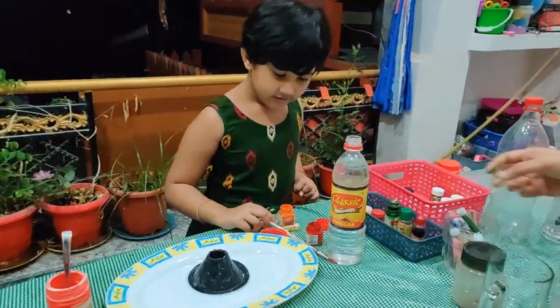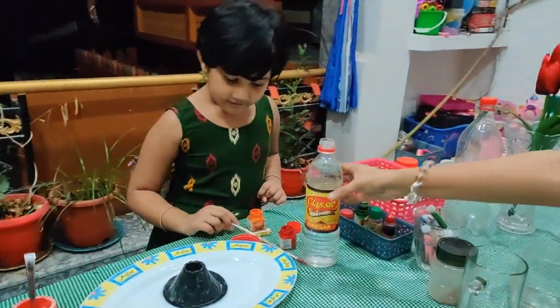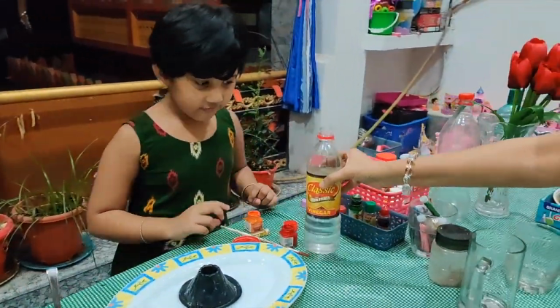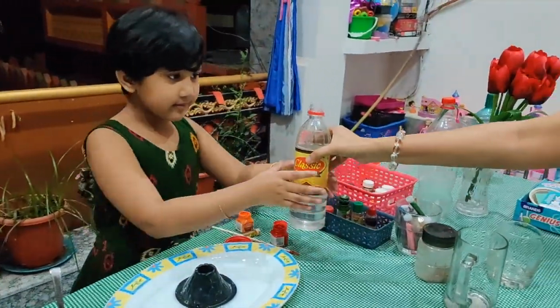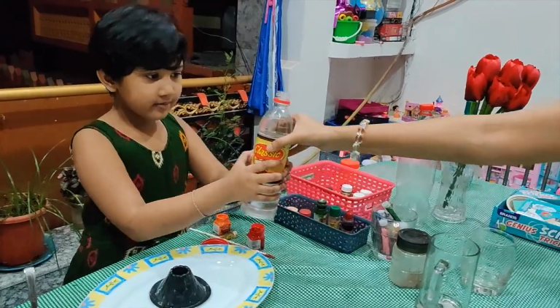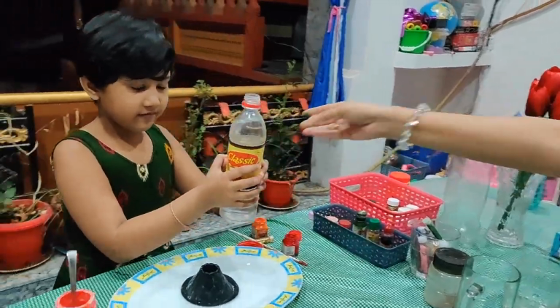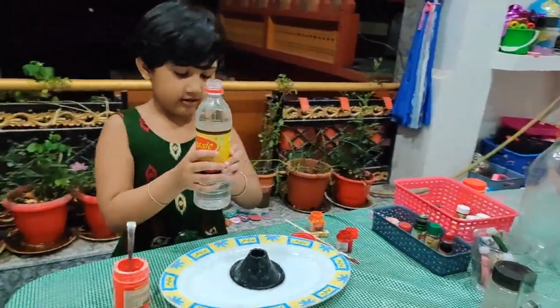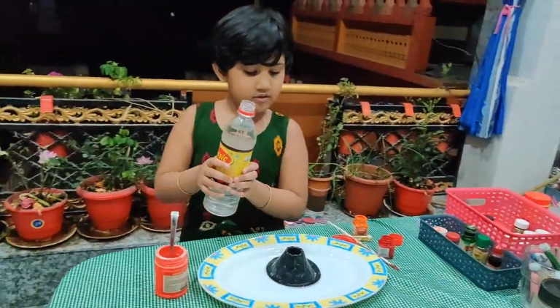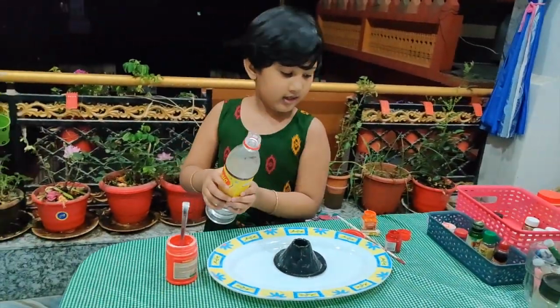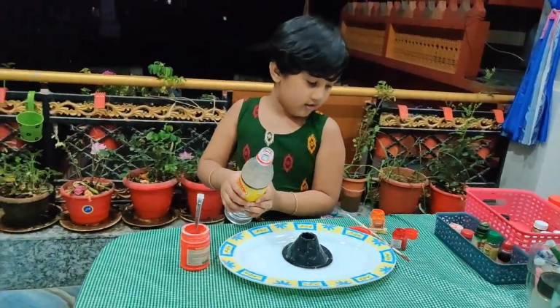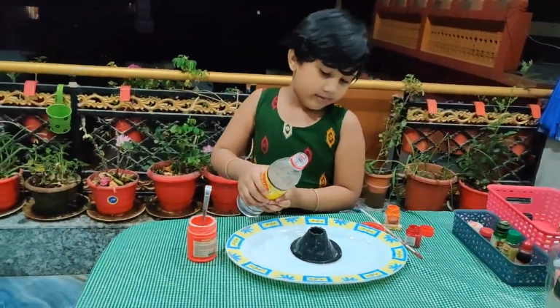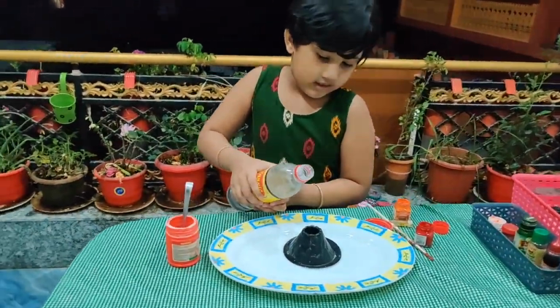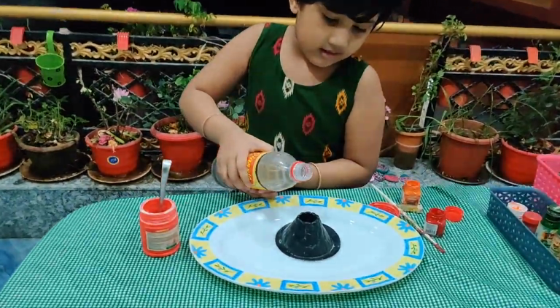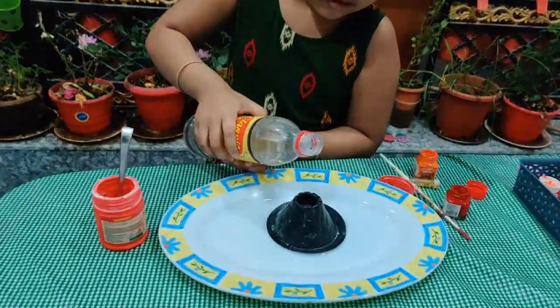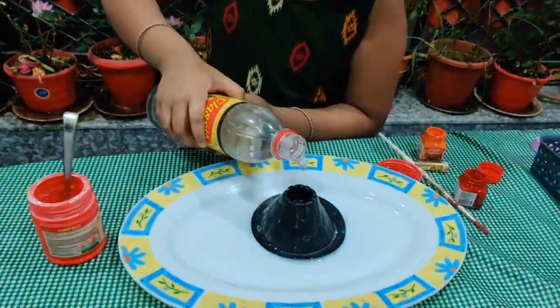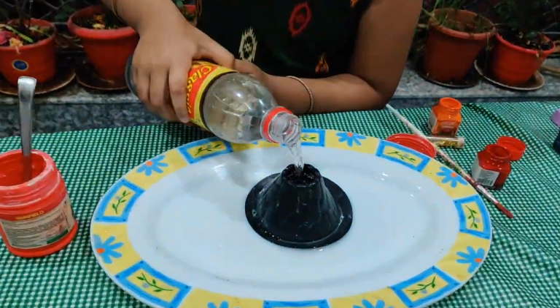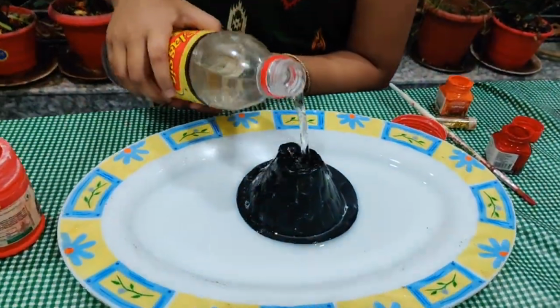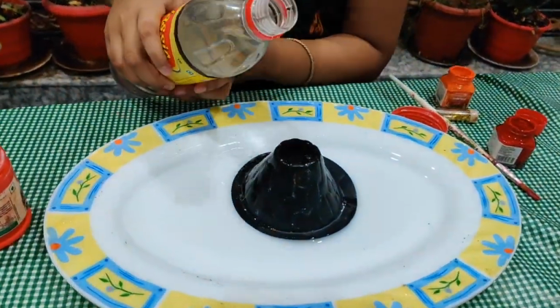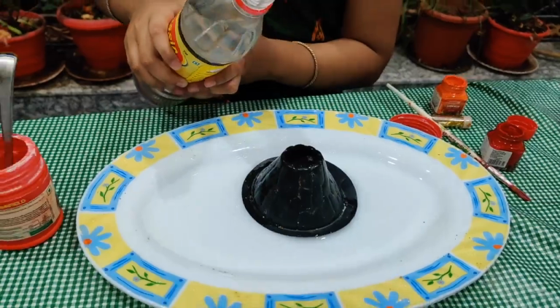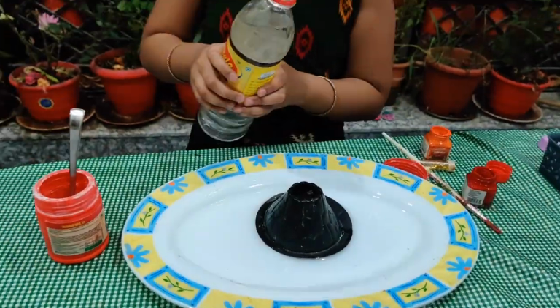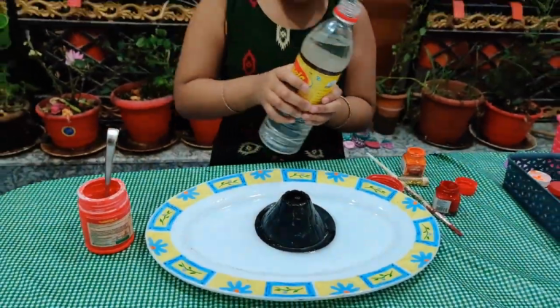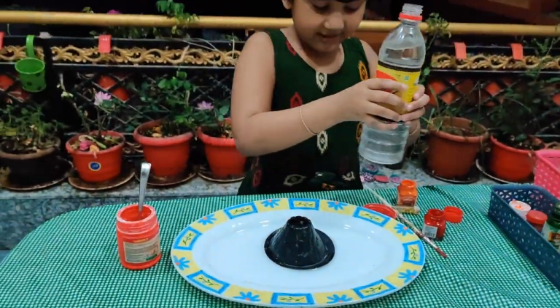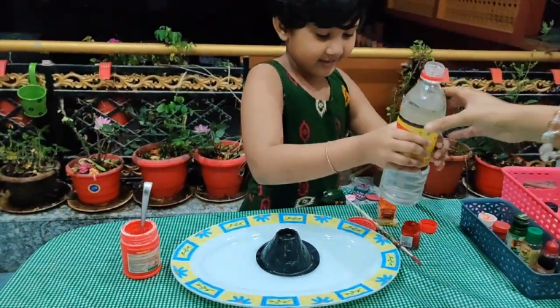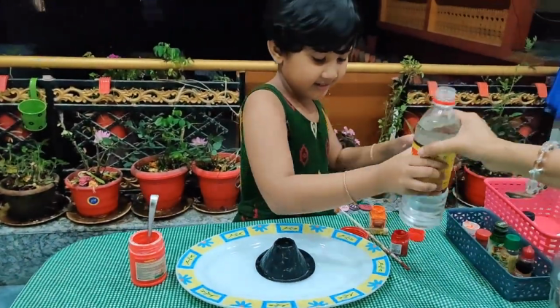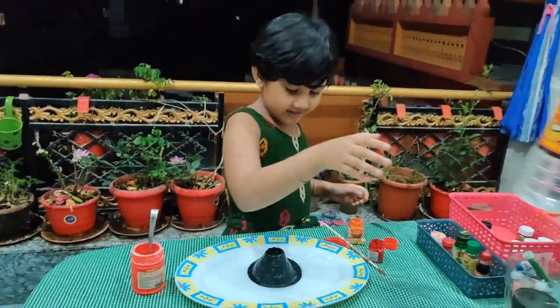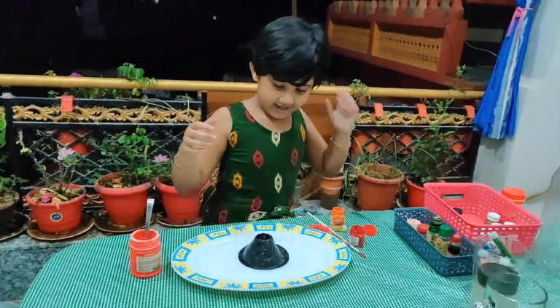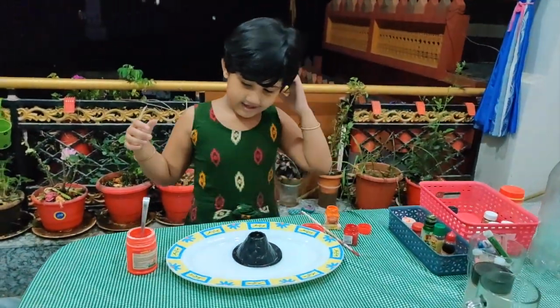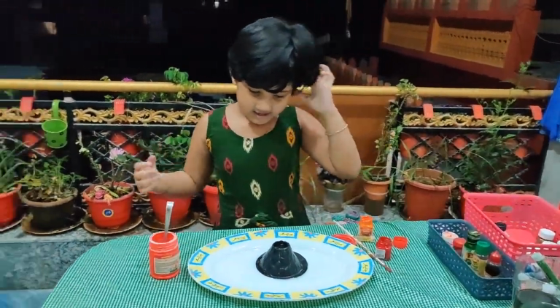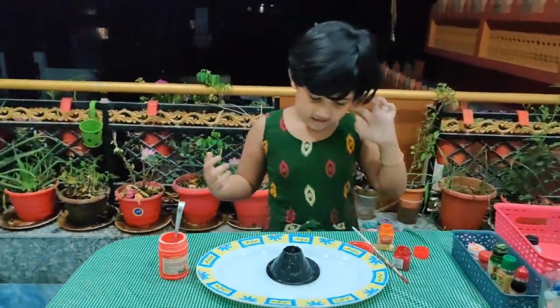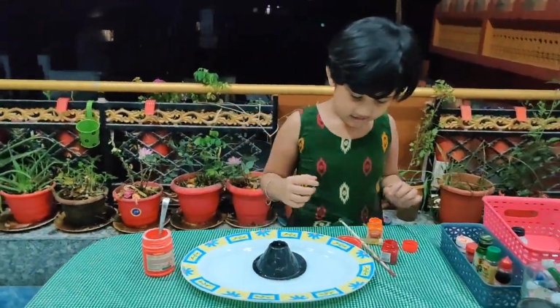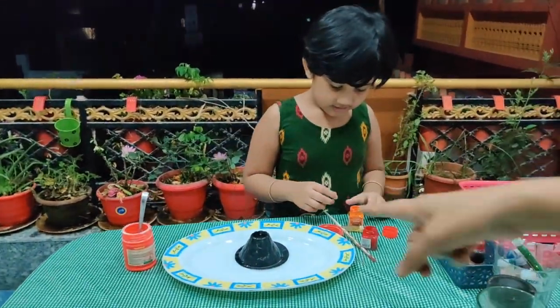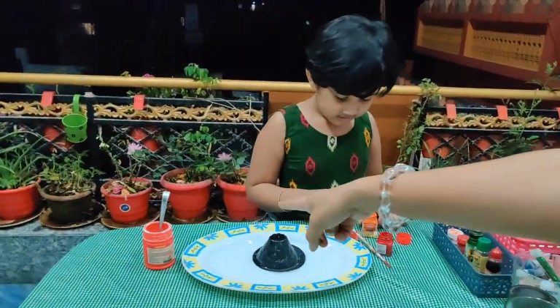So first I am going with vinegar so I can dip it and paint it. Take the baking powder. Baking powder is here.